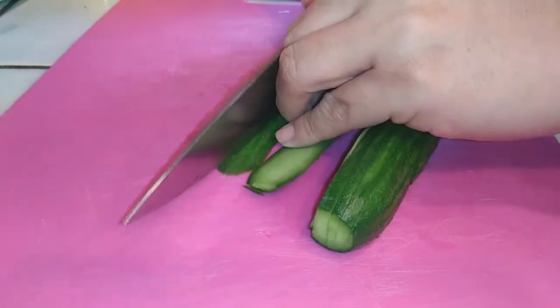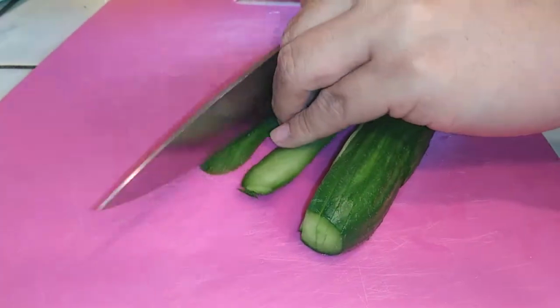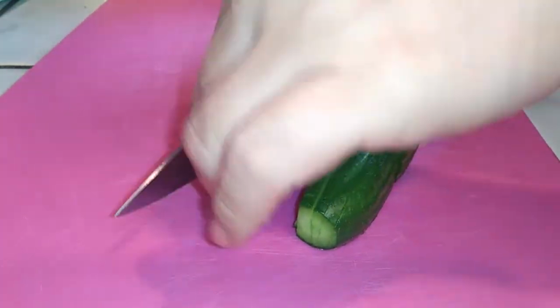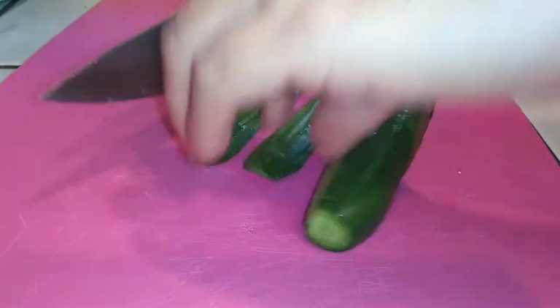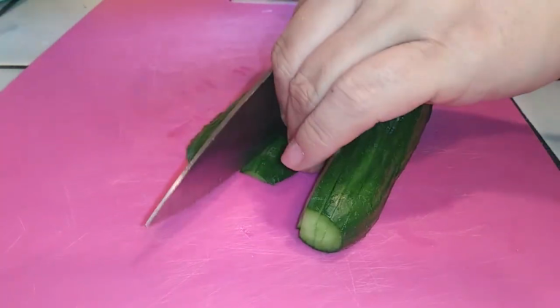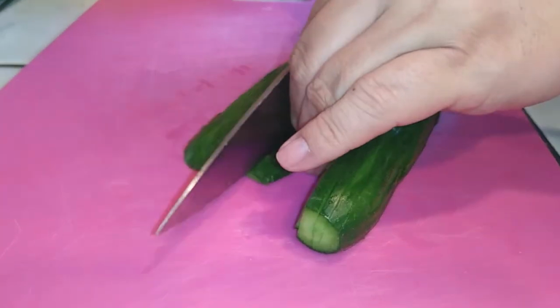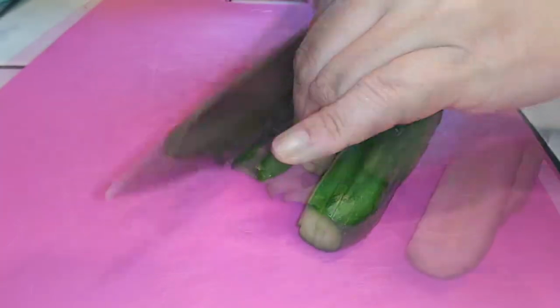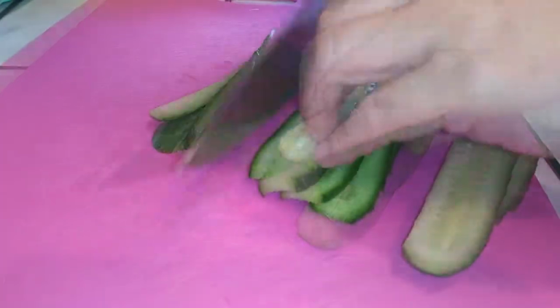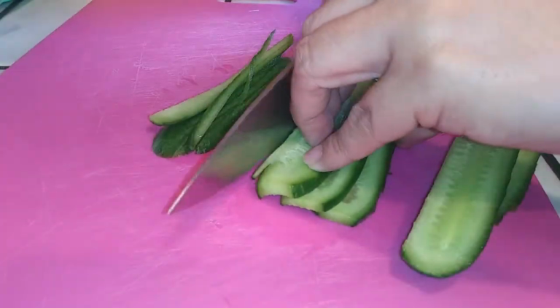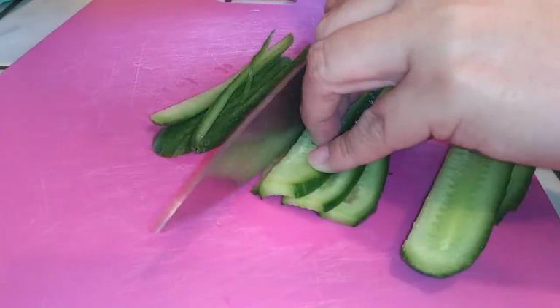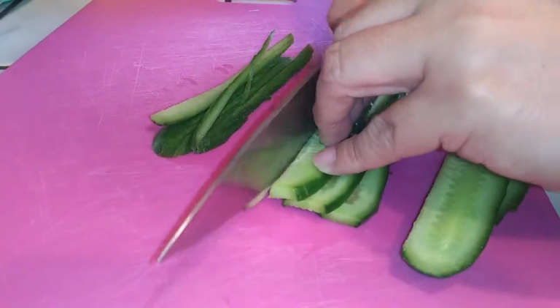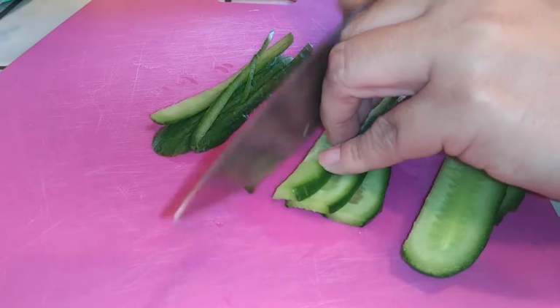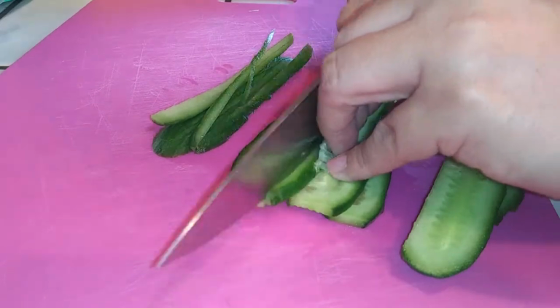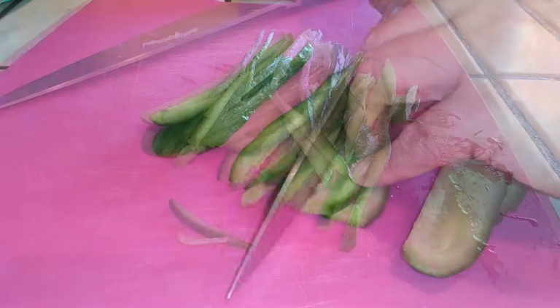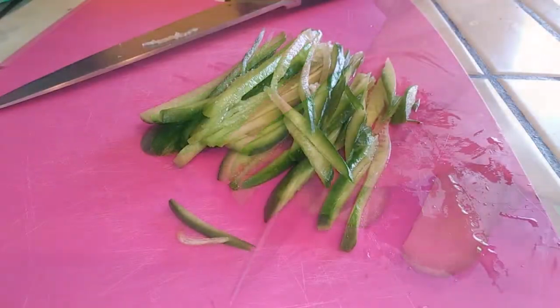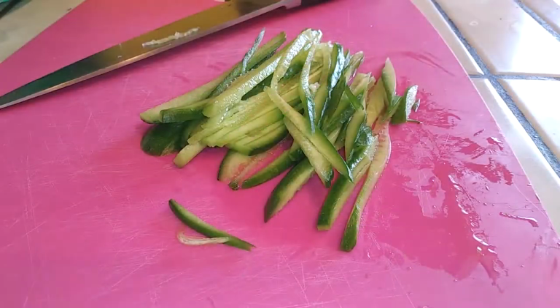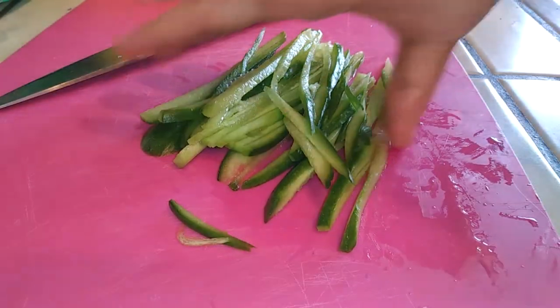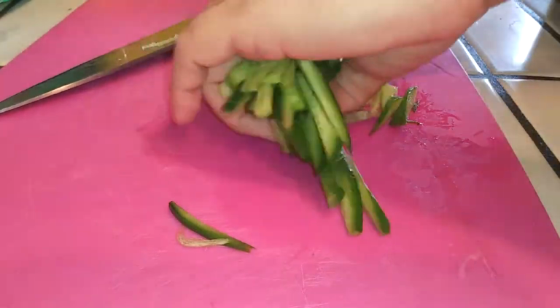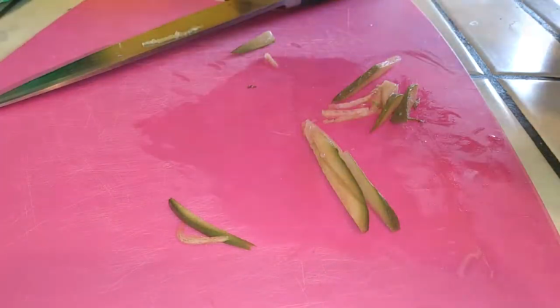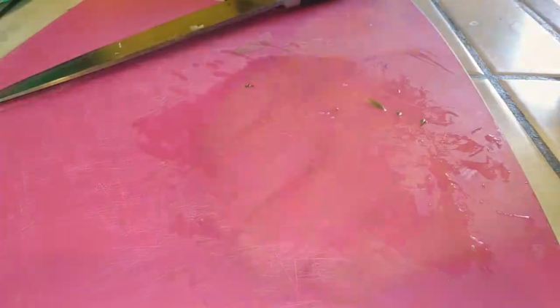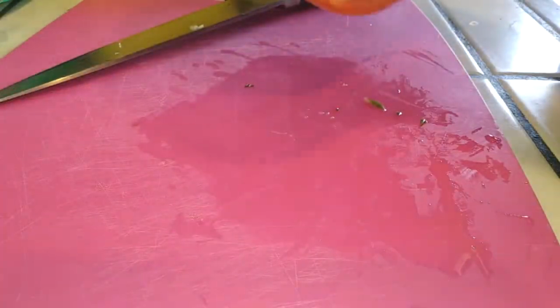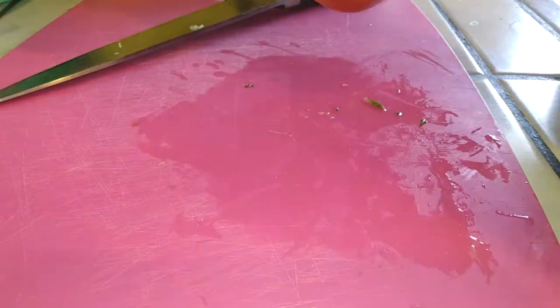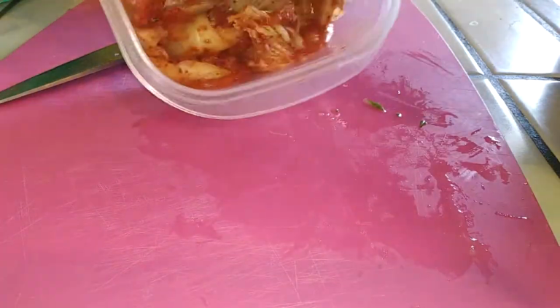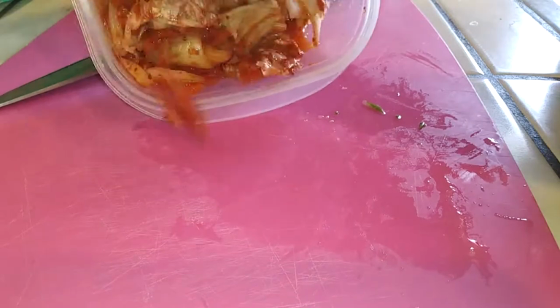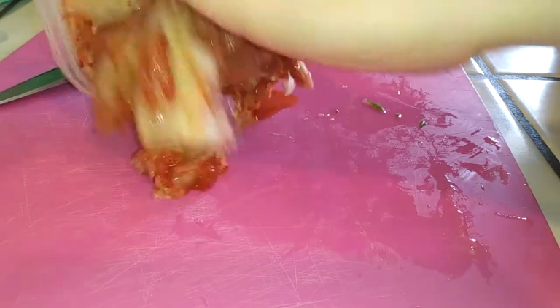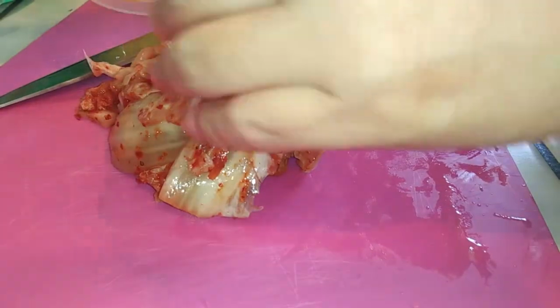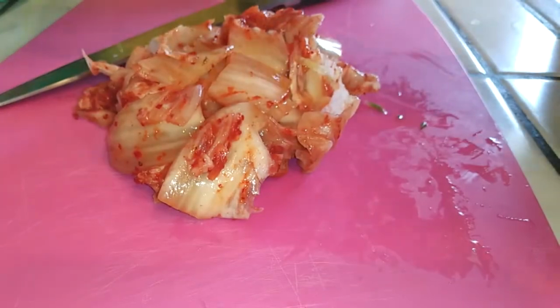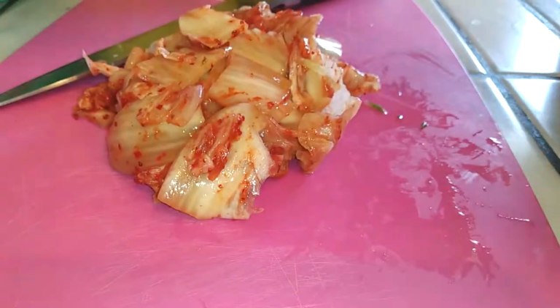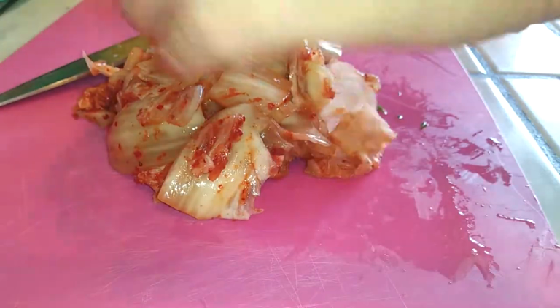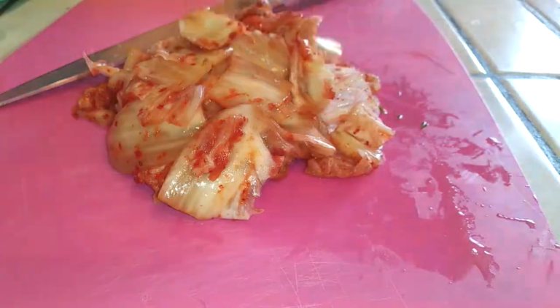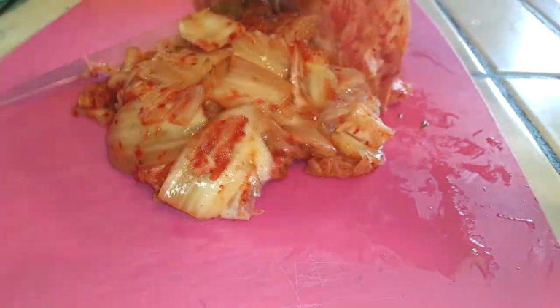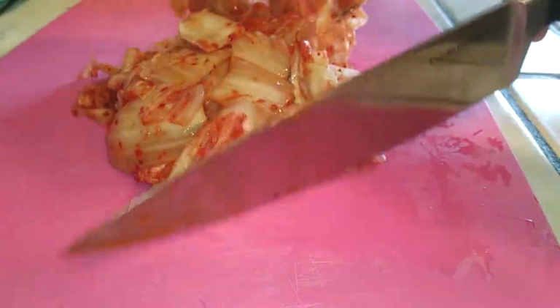If you guys have been watching me for a while, then you know I like to do these things first because it keeps me from doing more dishes. Just trying to make life a little bit easier. Just set it aside once you're done, and then you can put your kimchi on top — less dishes!